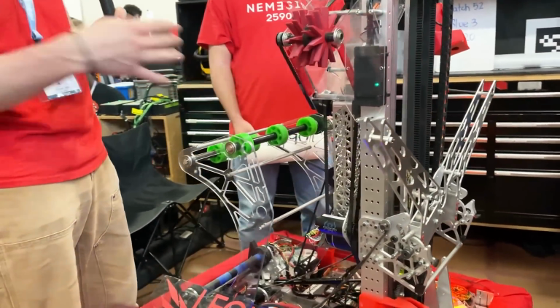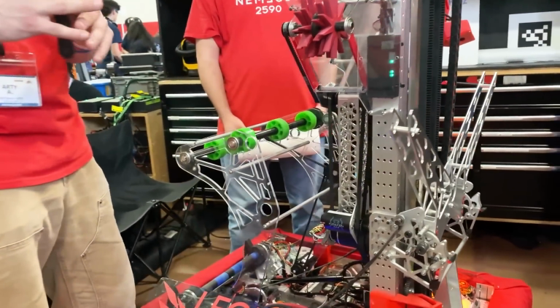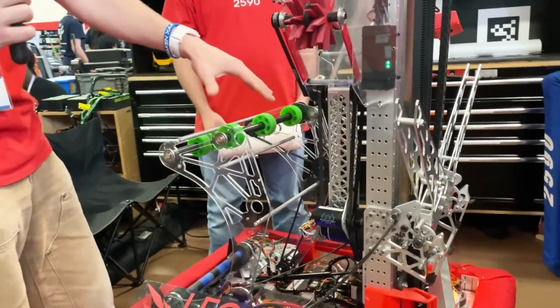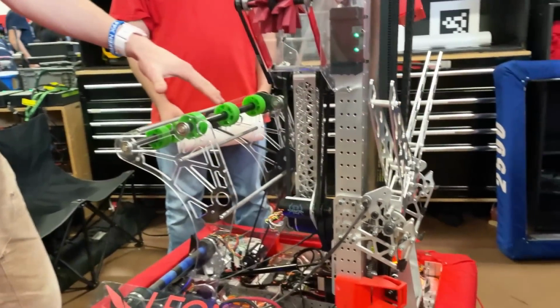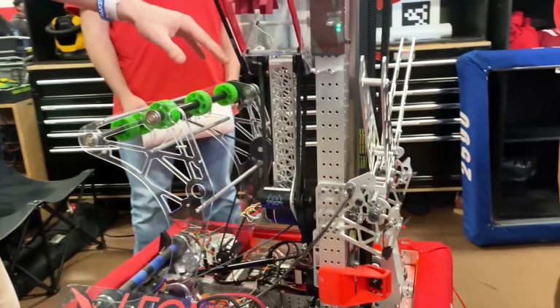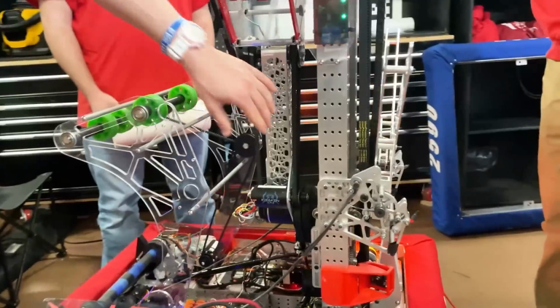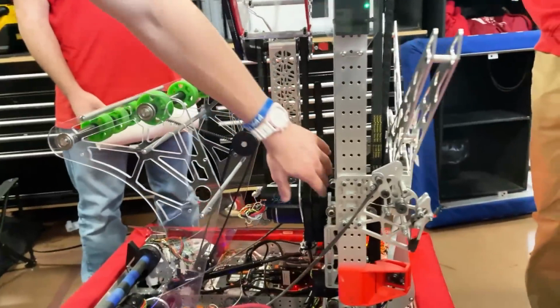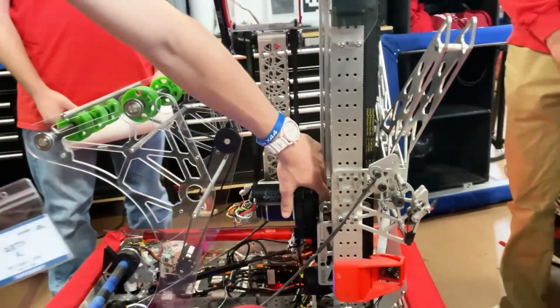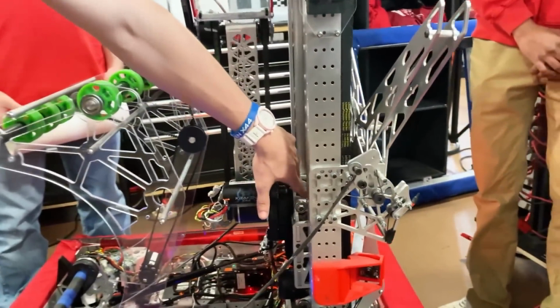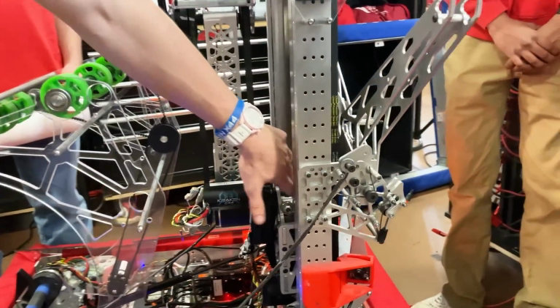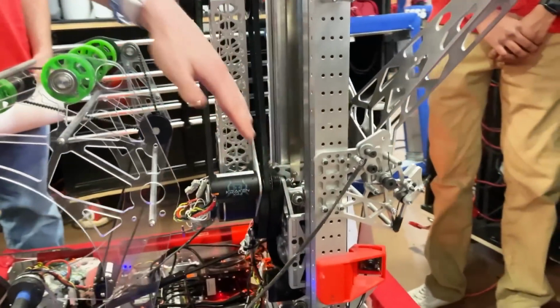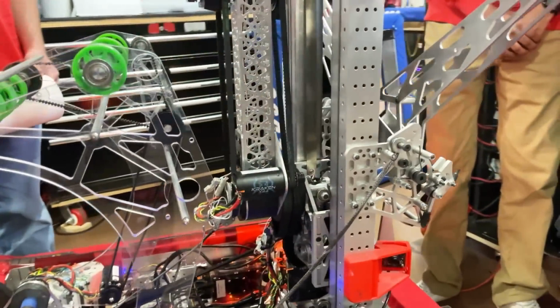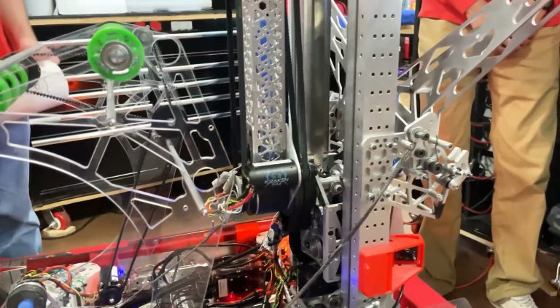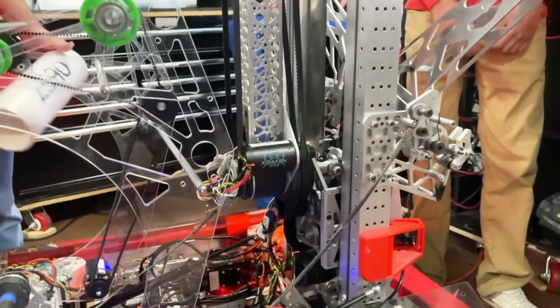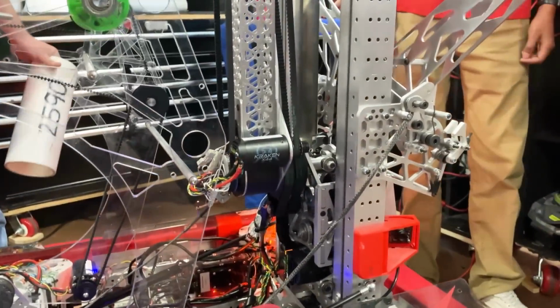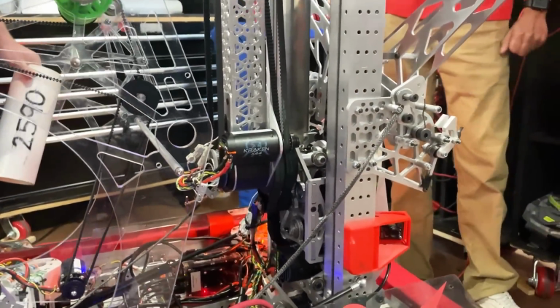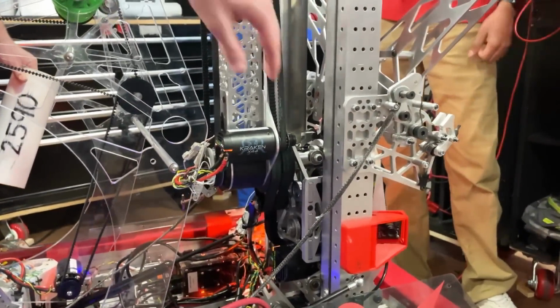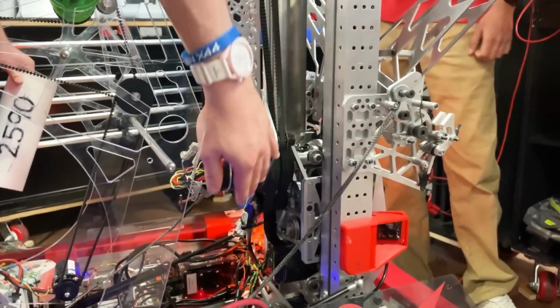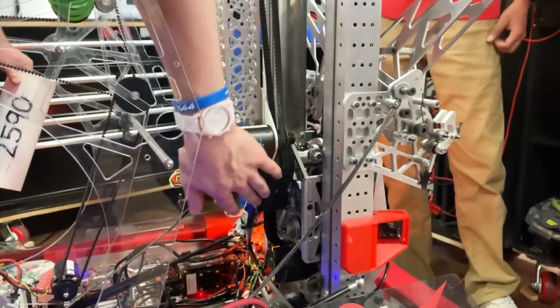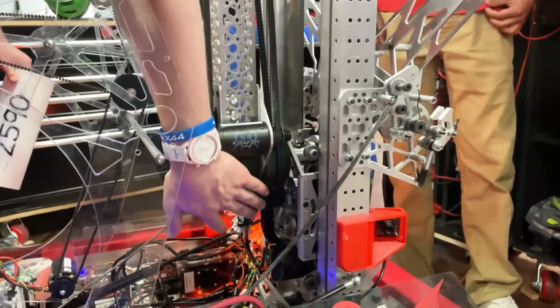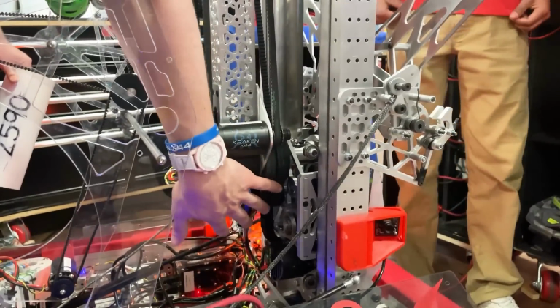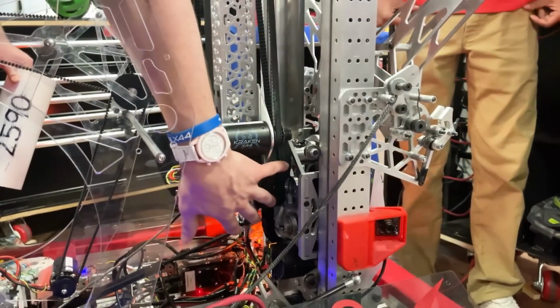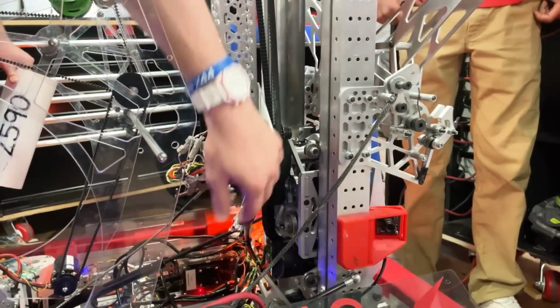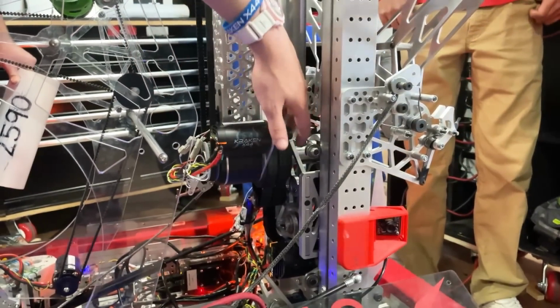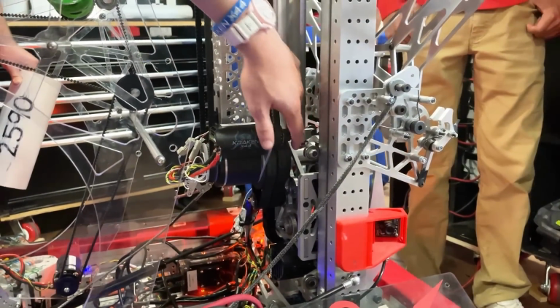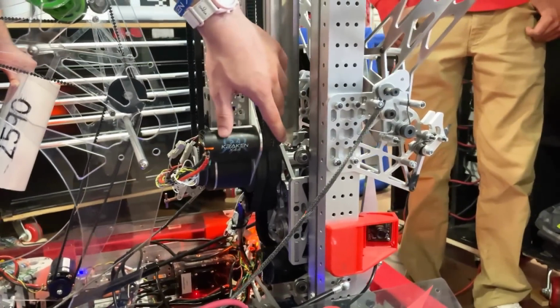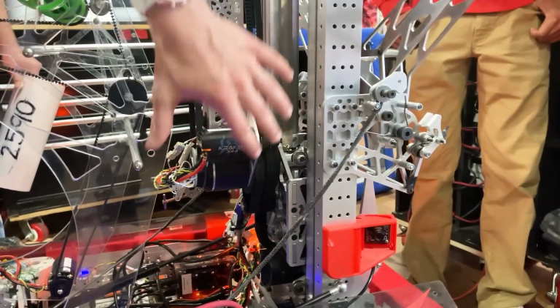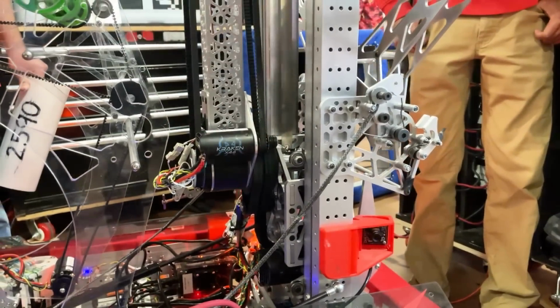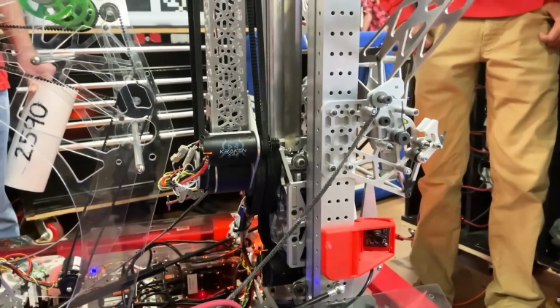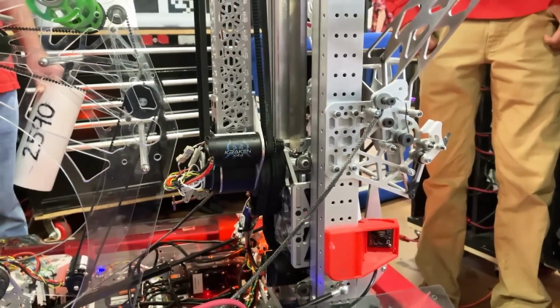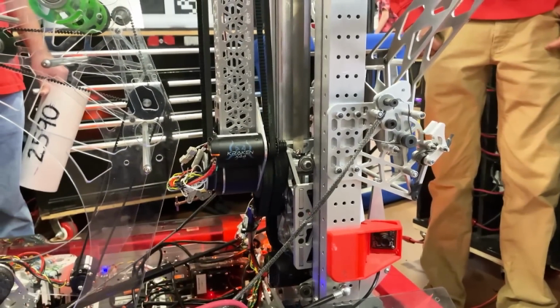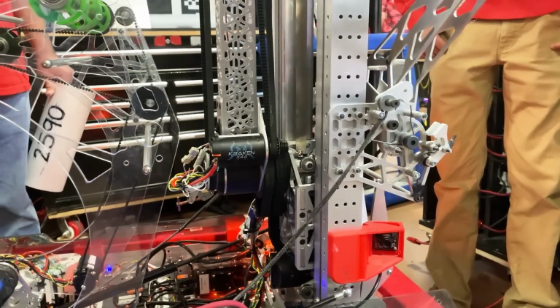The arm is actually on a dead axle. This tube right here is fully fixed and does not move. Instead, we have the gearbox running pulleys that then sits on a bushing that then rotates around this dead axle.